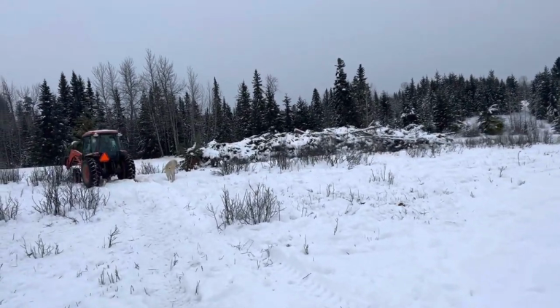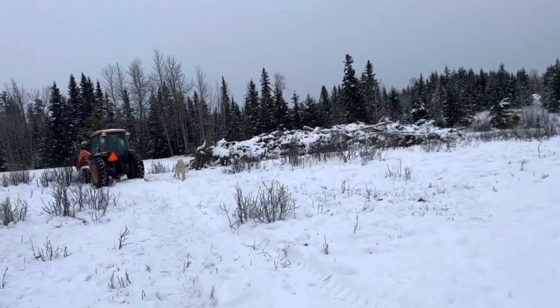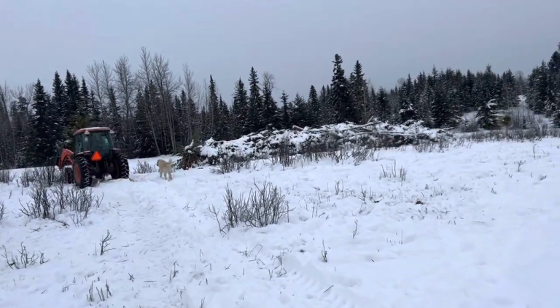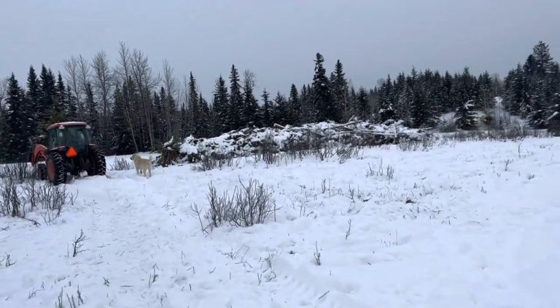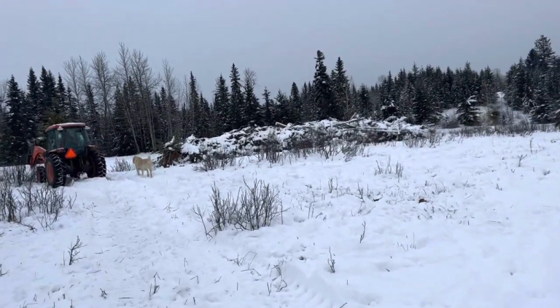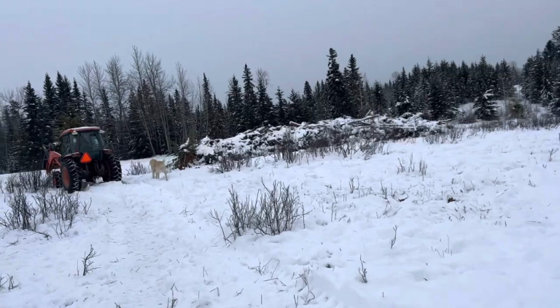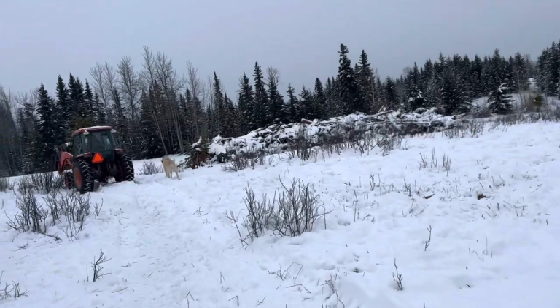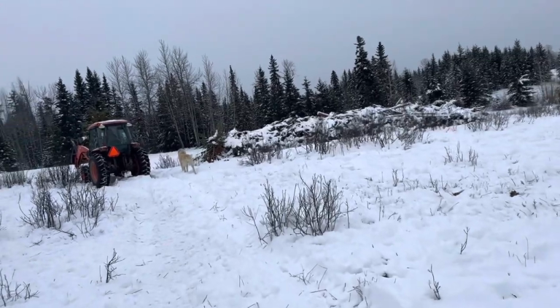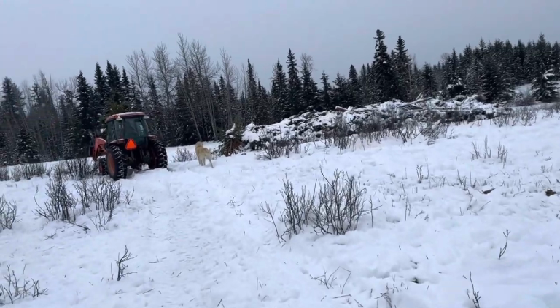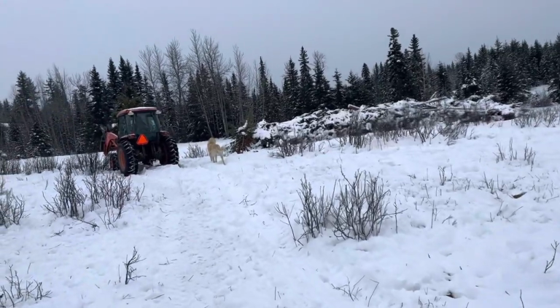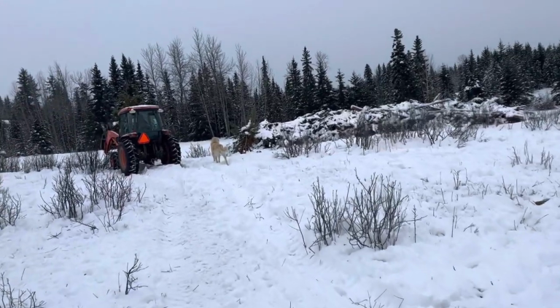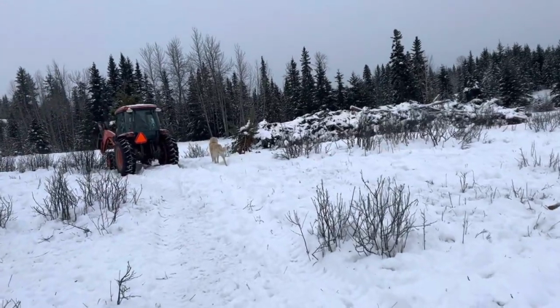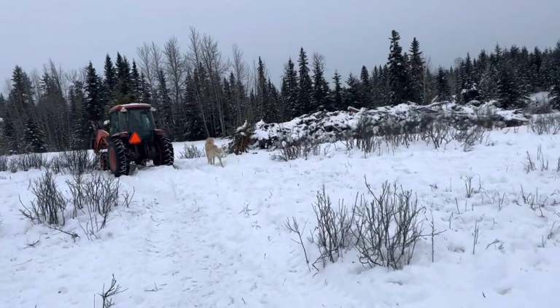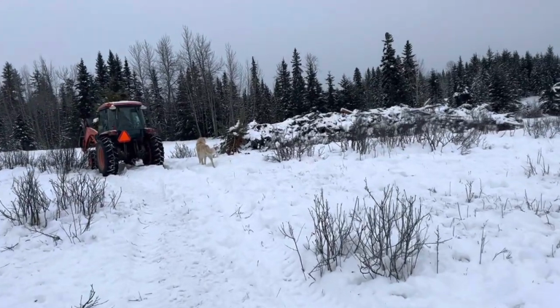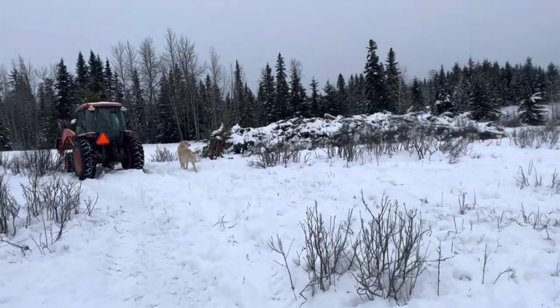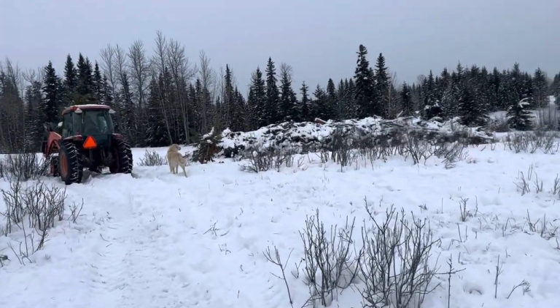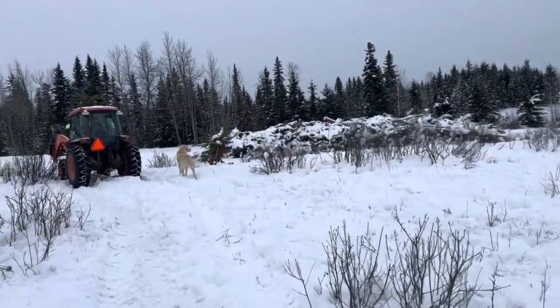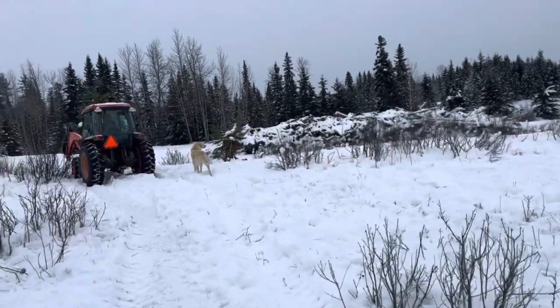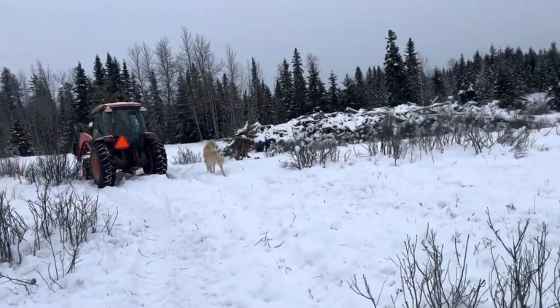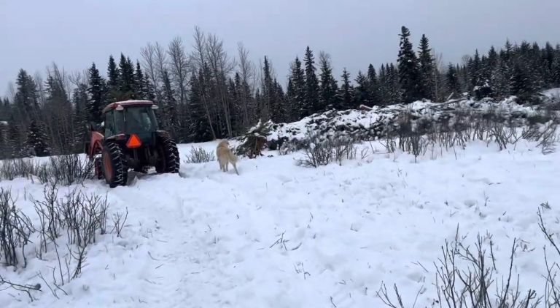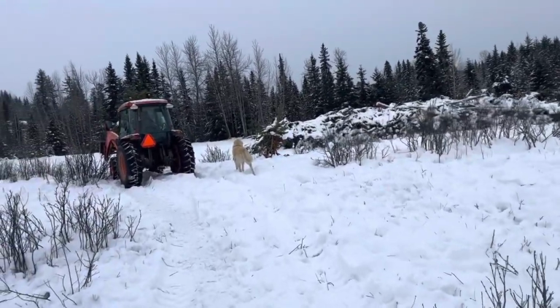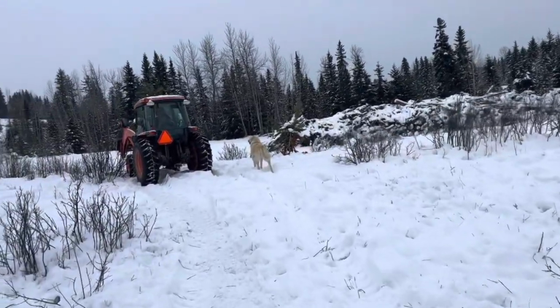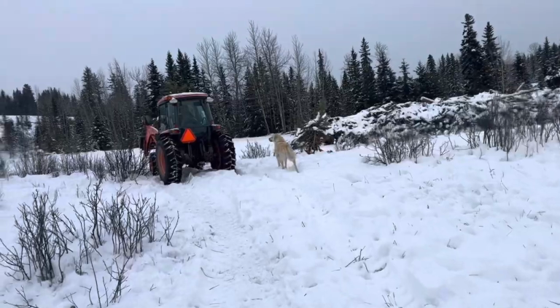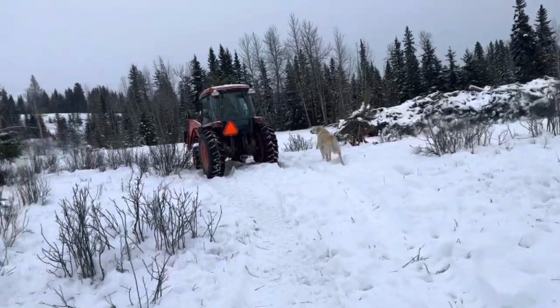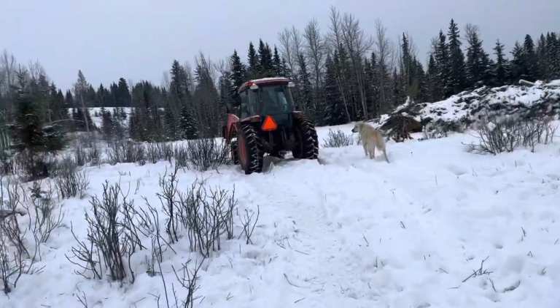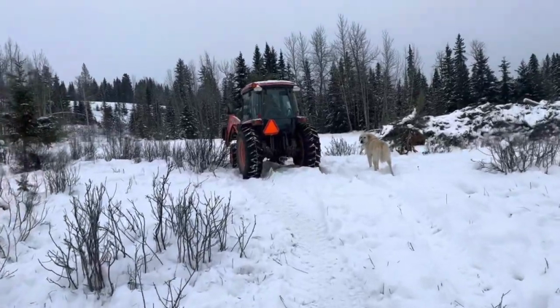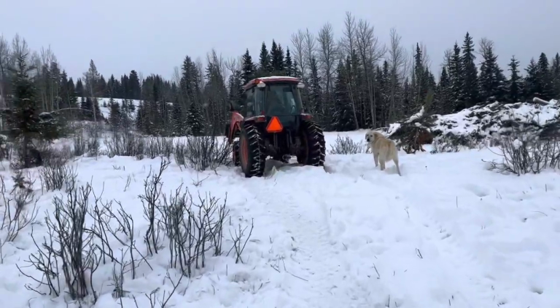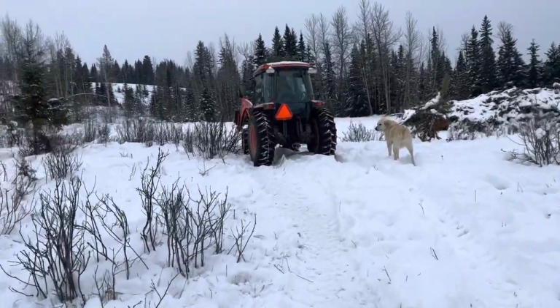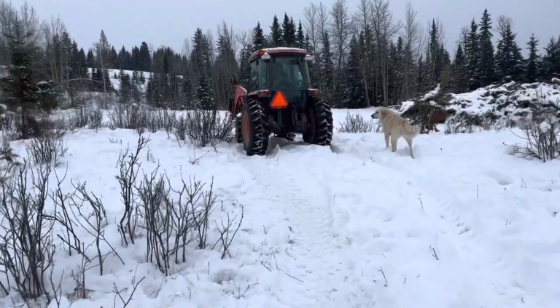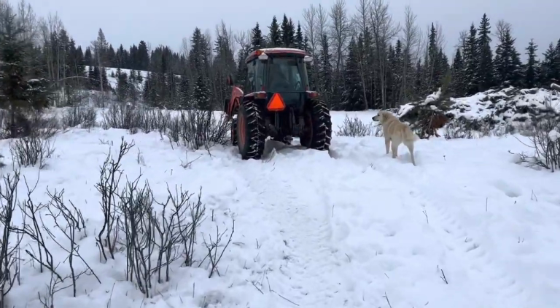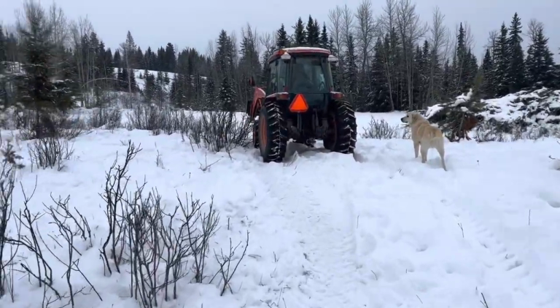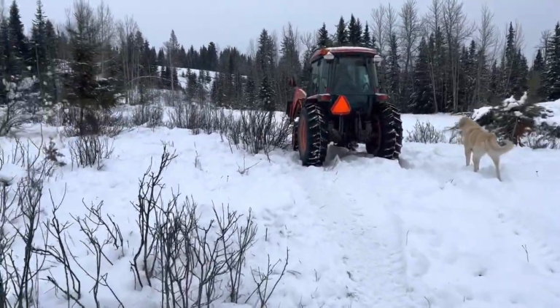You can see the scale of the brush pile left behind by logging. We're probably going to take all the drier pieces and cut them out for firewood next year — let them cure for a bit. That's going to be a big project.